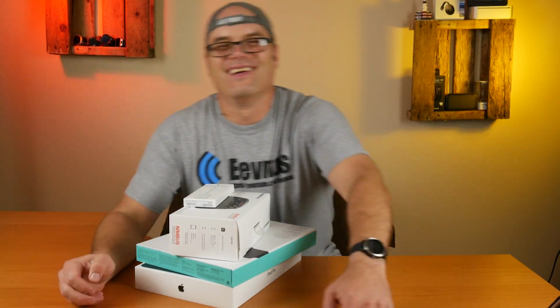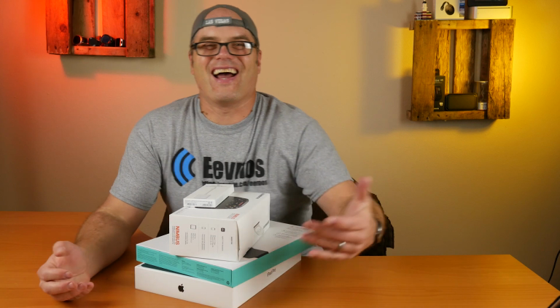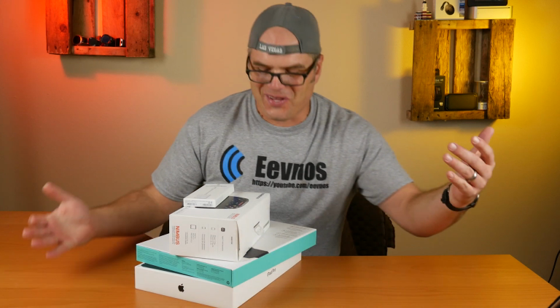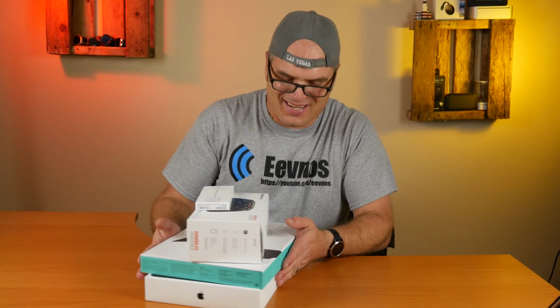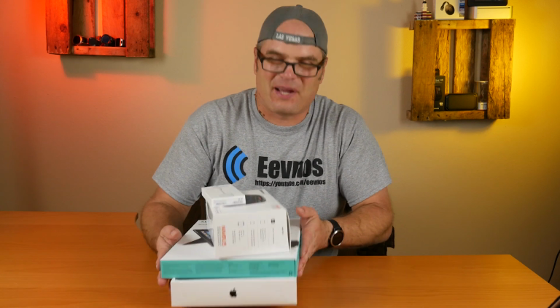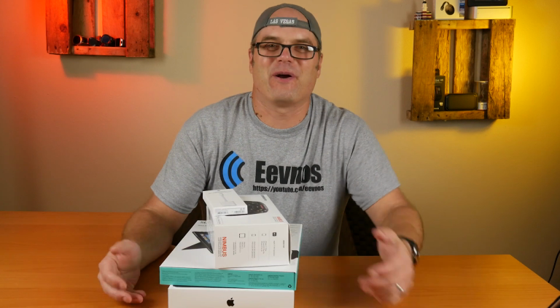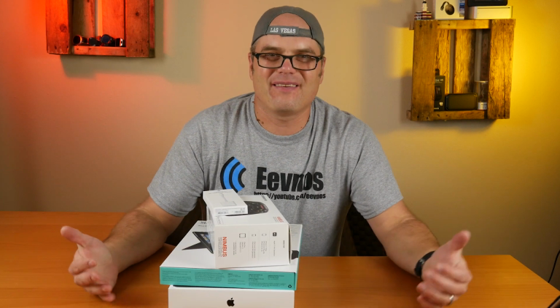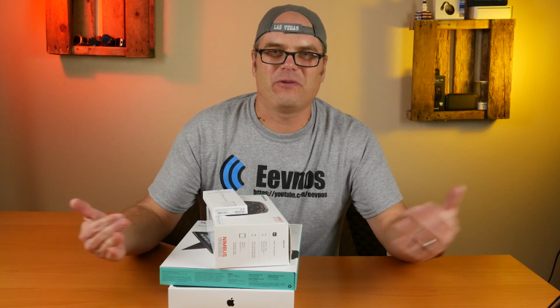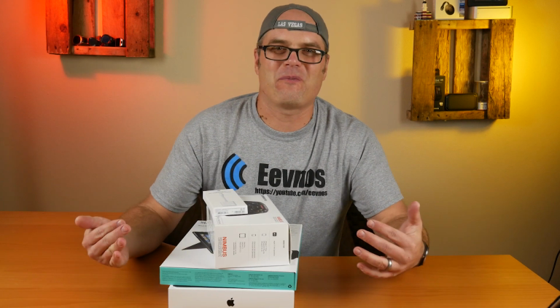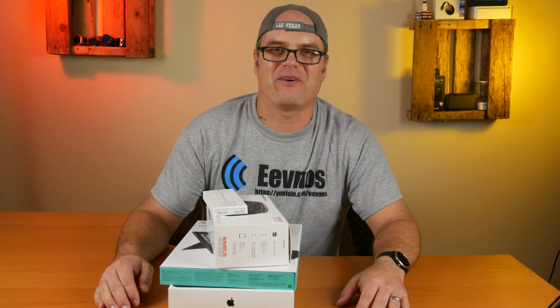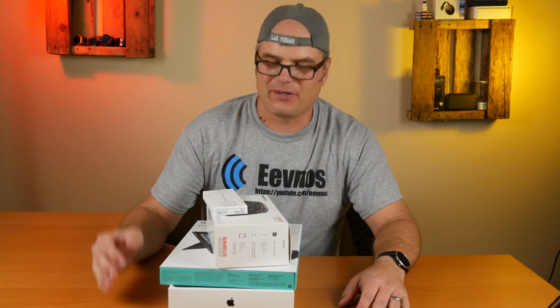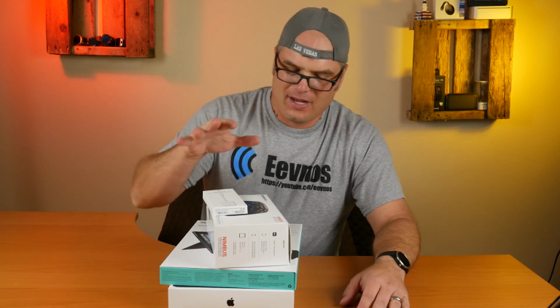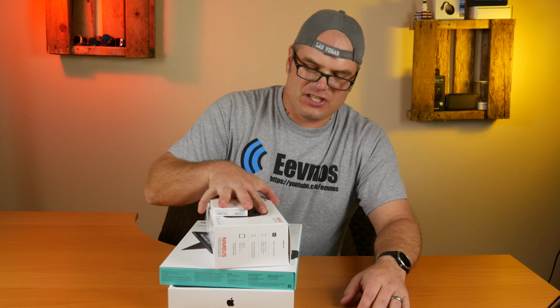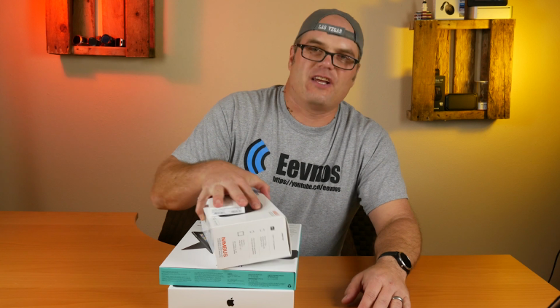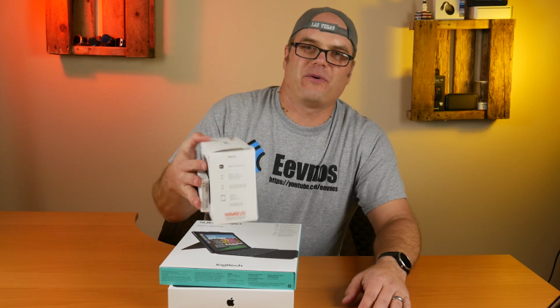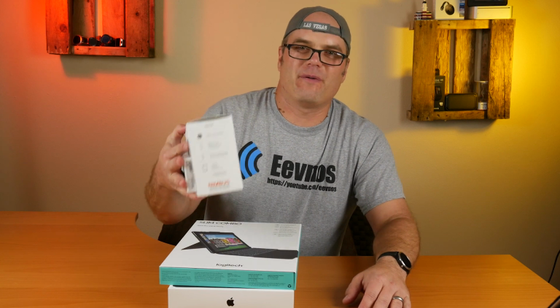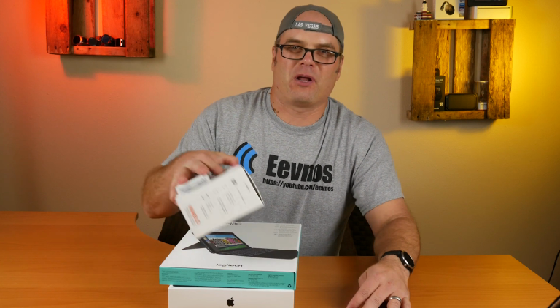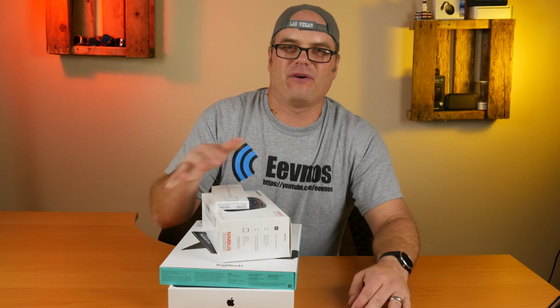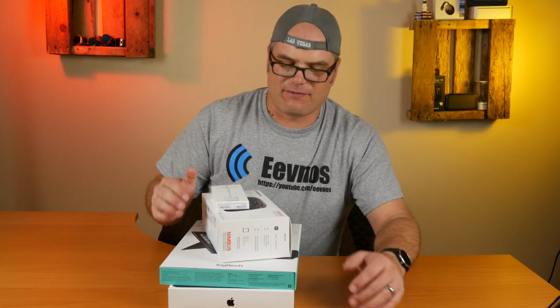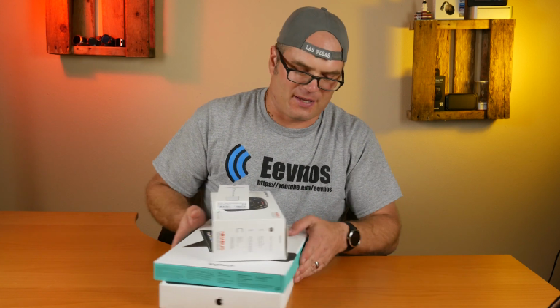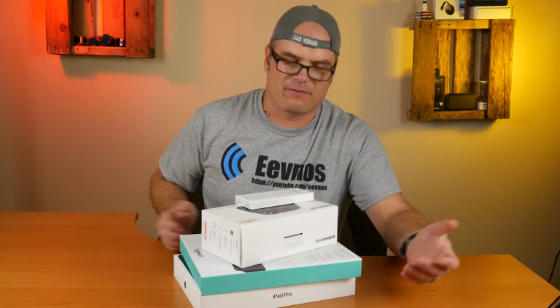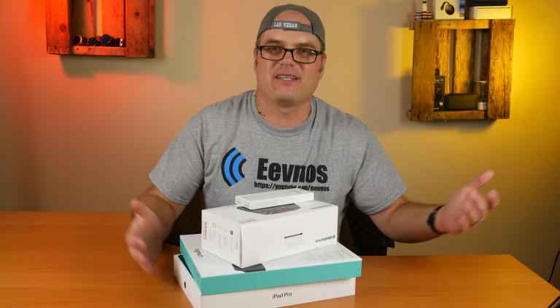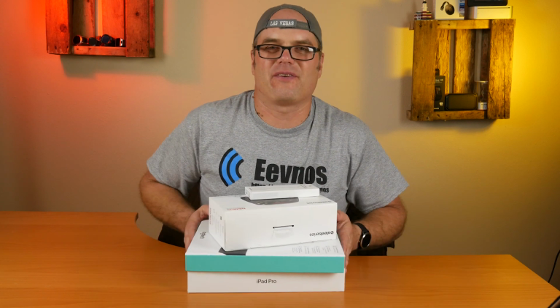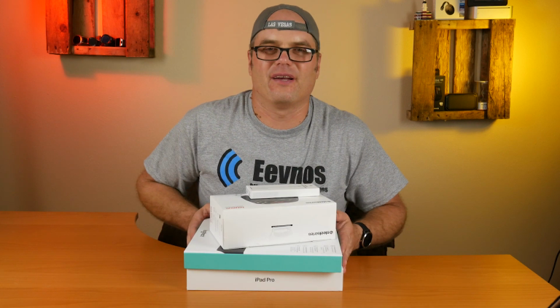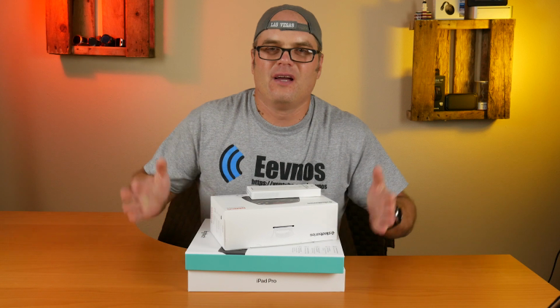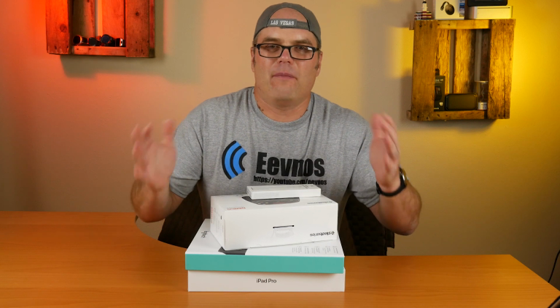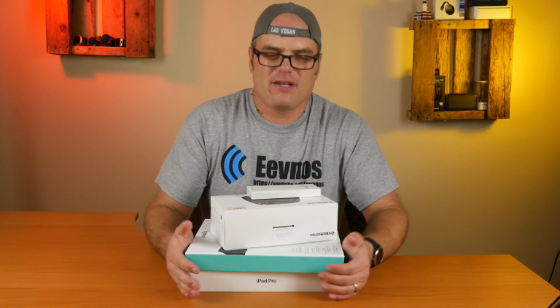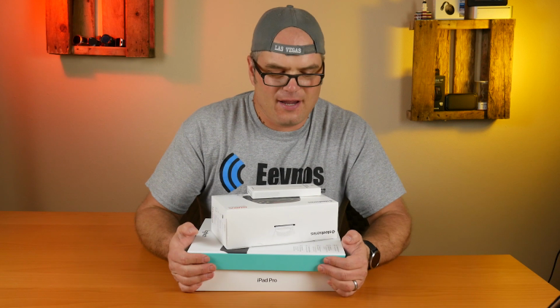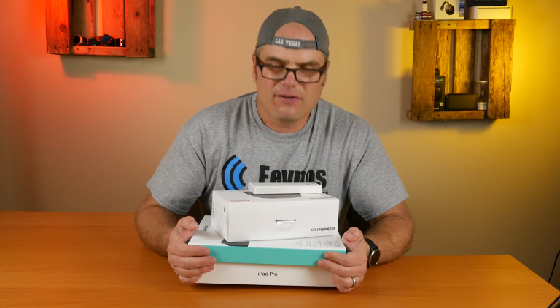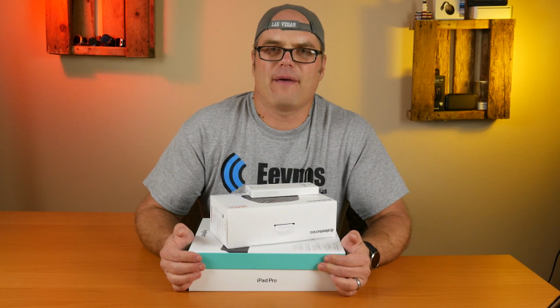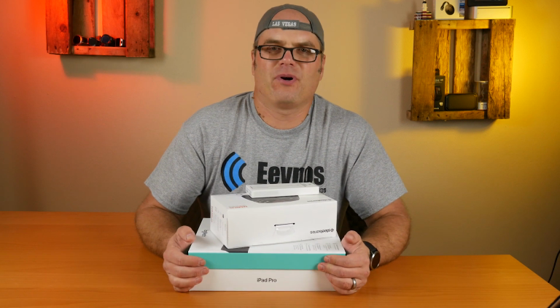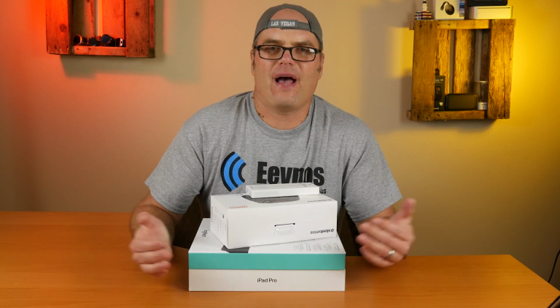All right guys, so this is my experiment. This is a little different format than I normally do. This is just kind of an intro to an experiment that I'm going to be doing over the next few days, and by these boxes you may guess what it is — I'm looking to see if I can use an iPad Pro as a replacement for my laptop.